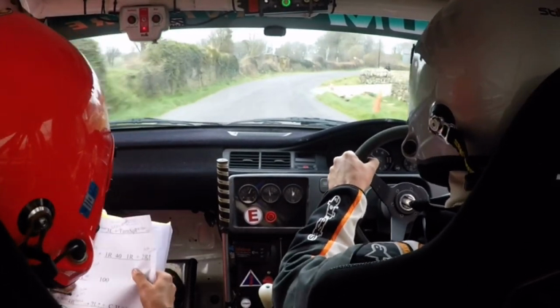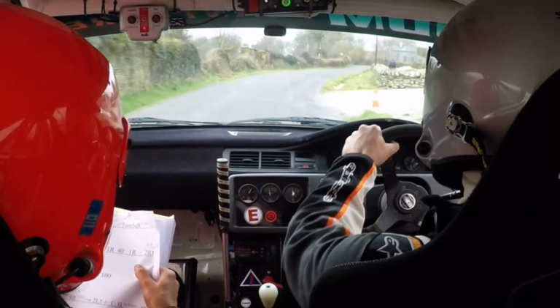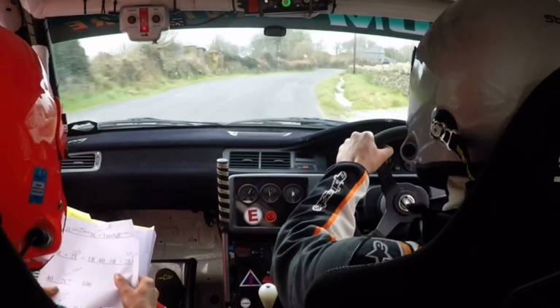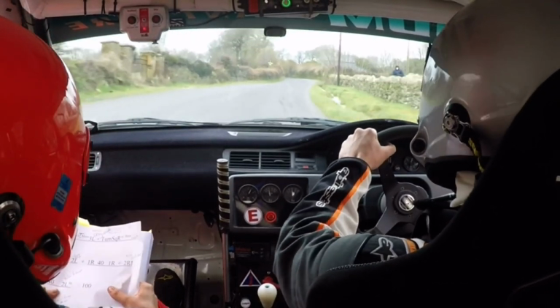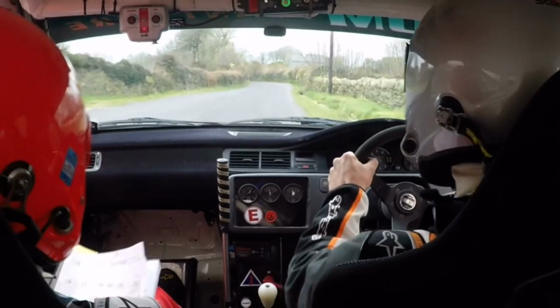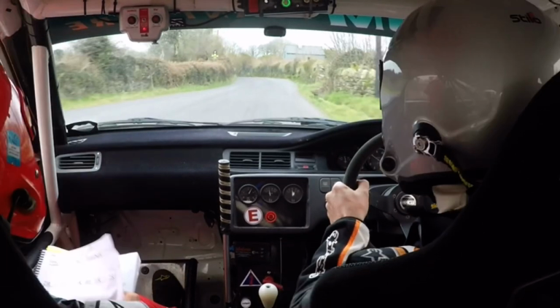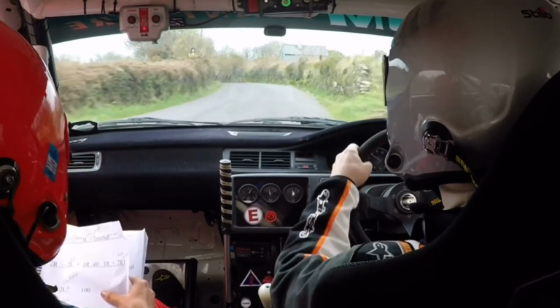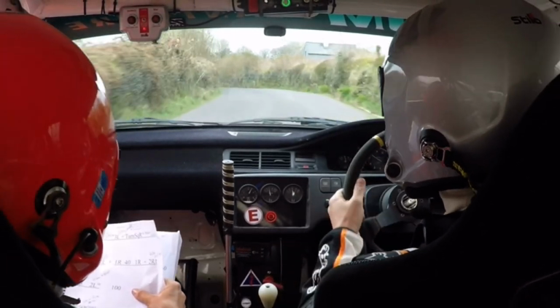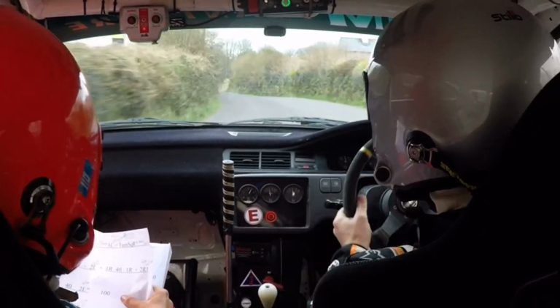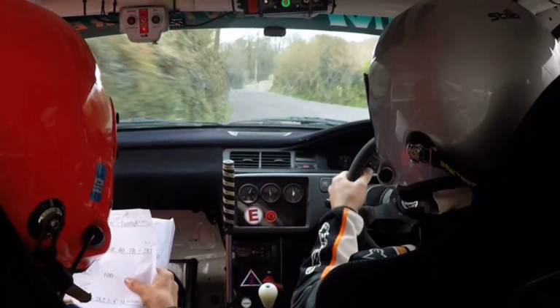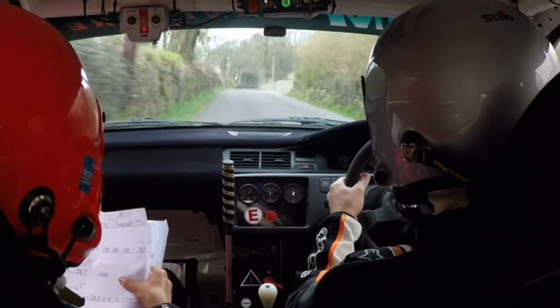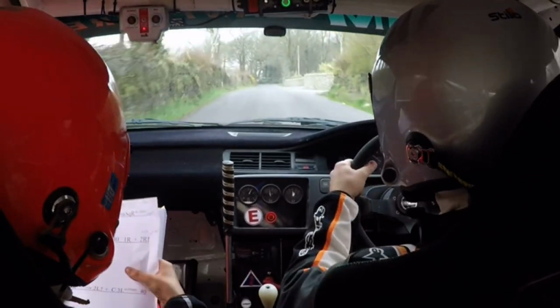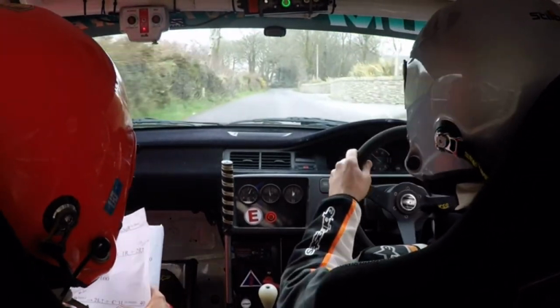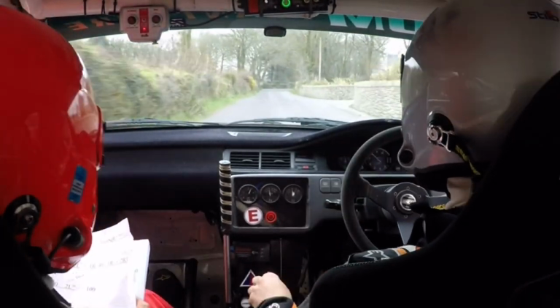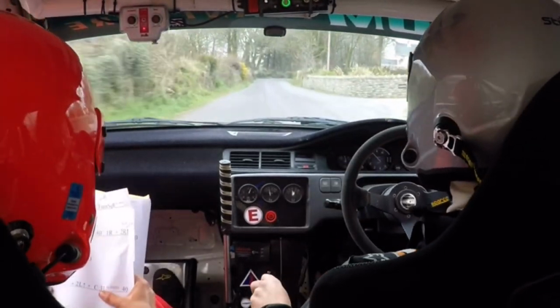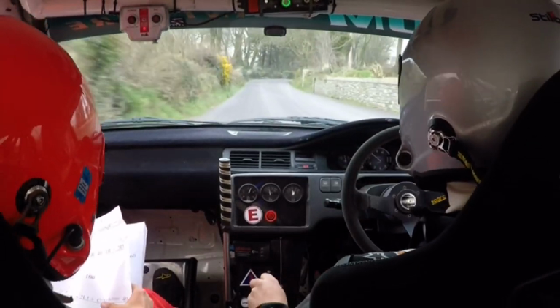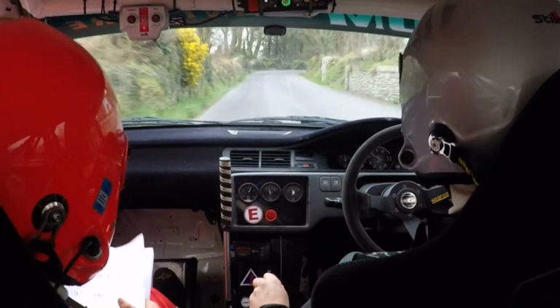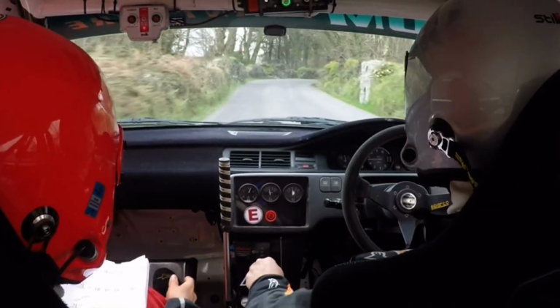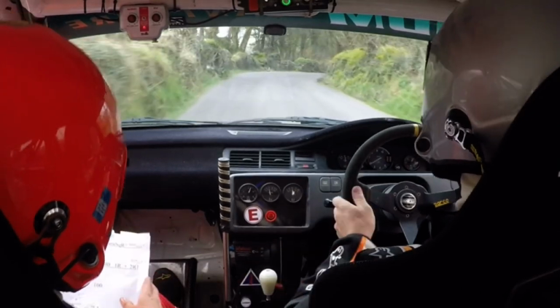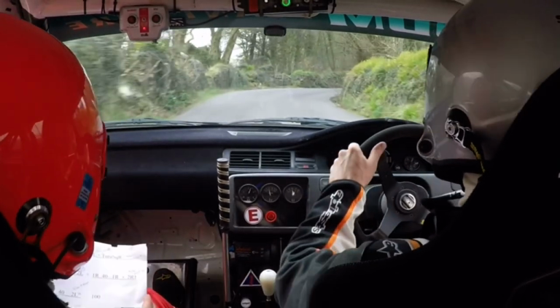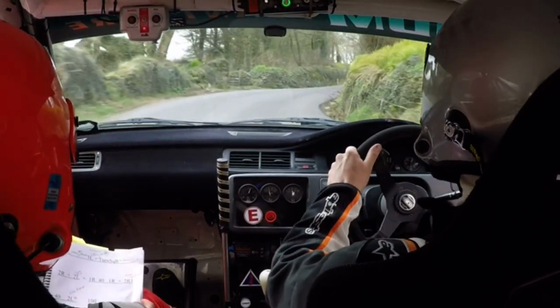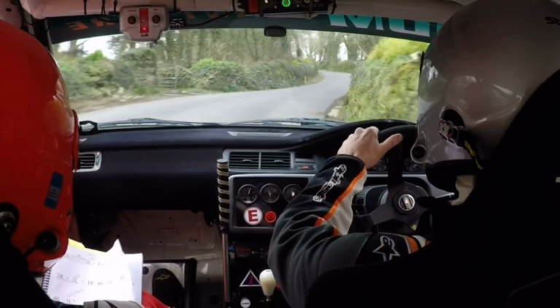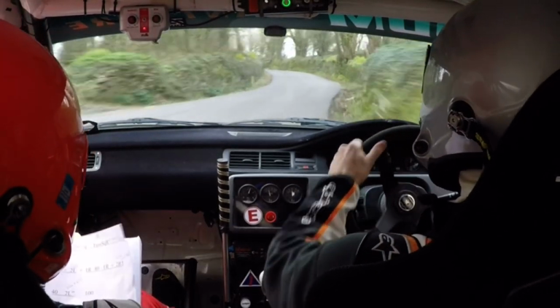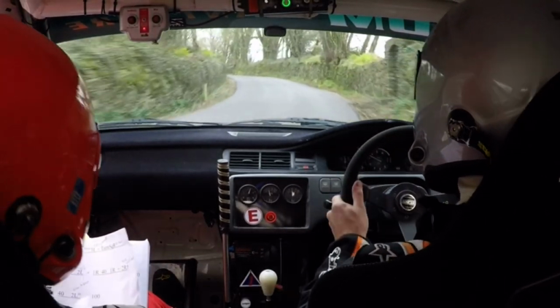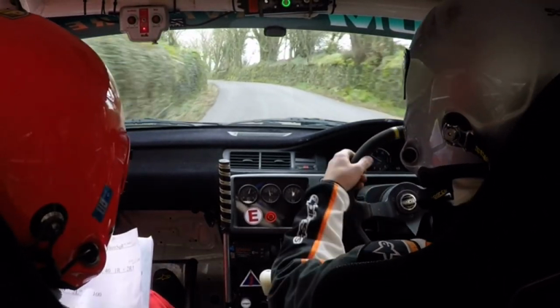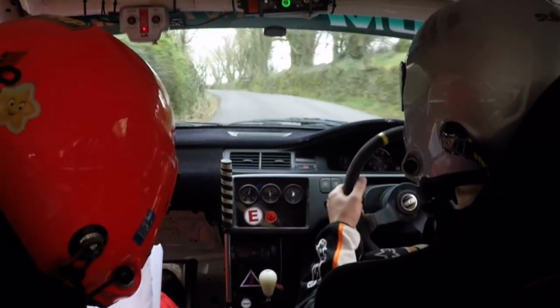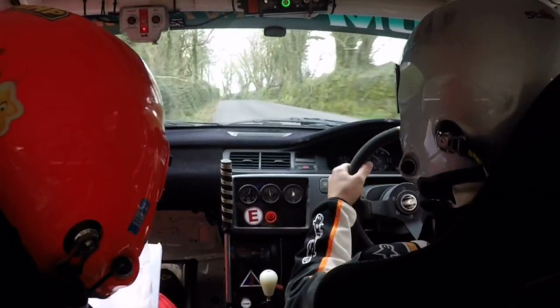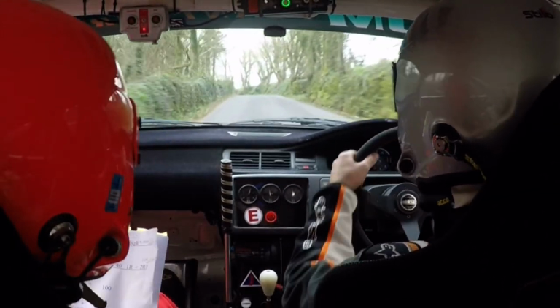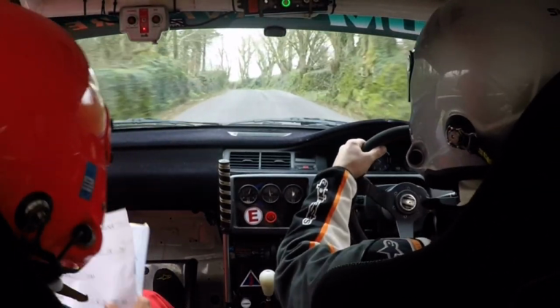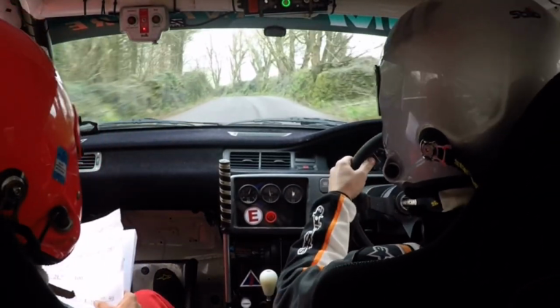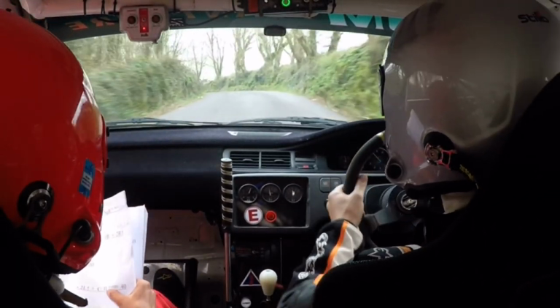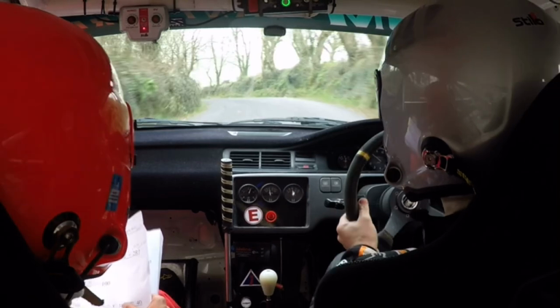2 left in, 100. Very short 4 right up here, into a 2 left, uphill. Very short 4 right. 2 left, uphill, crest, and a 3 left in, slippy.